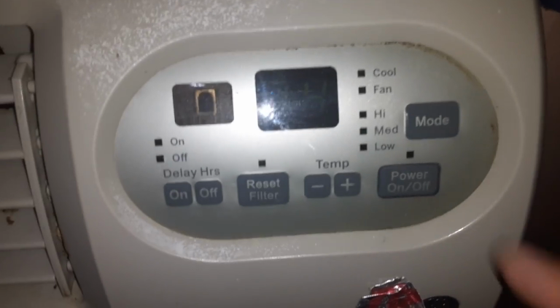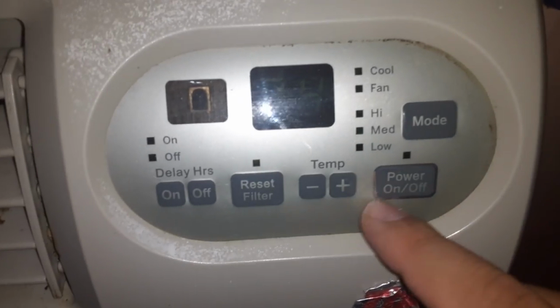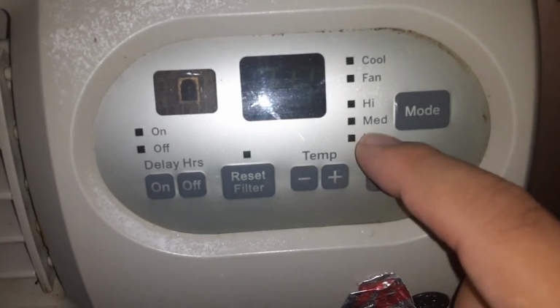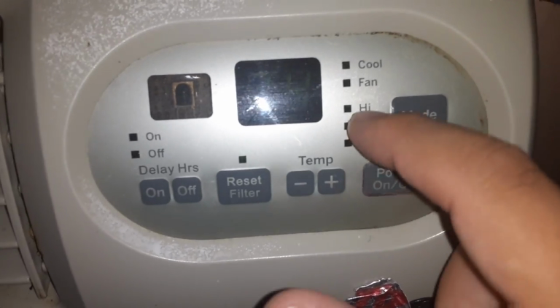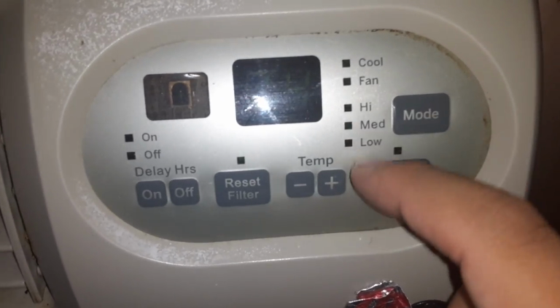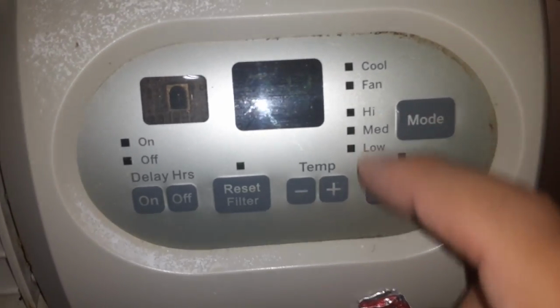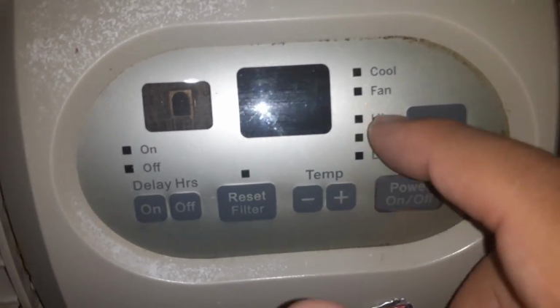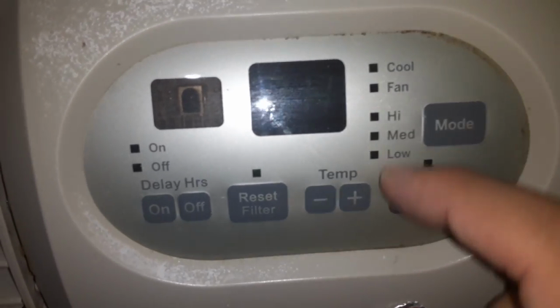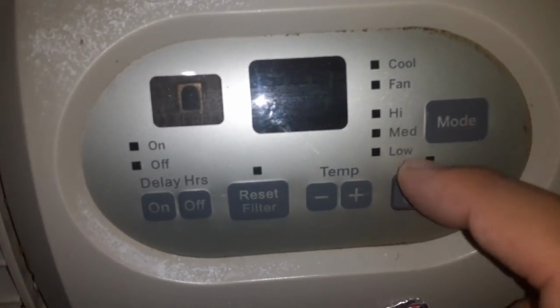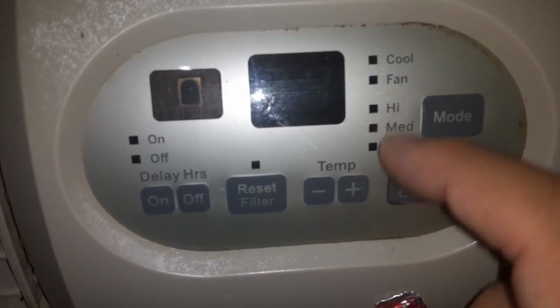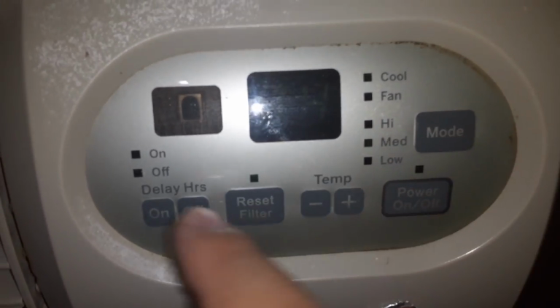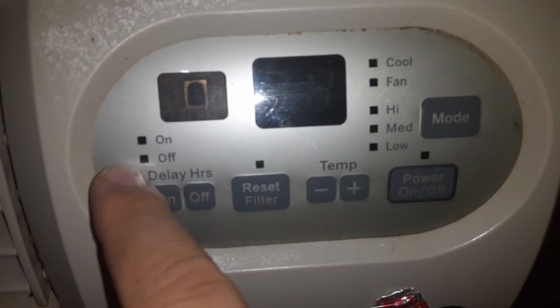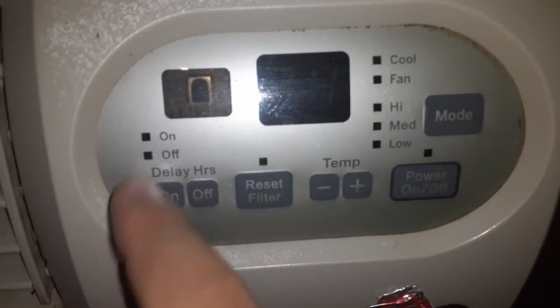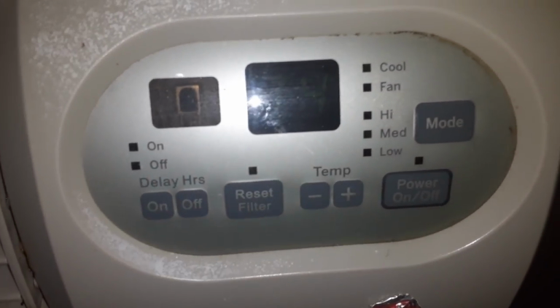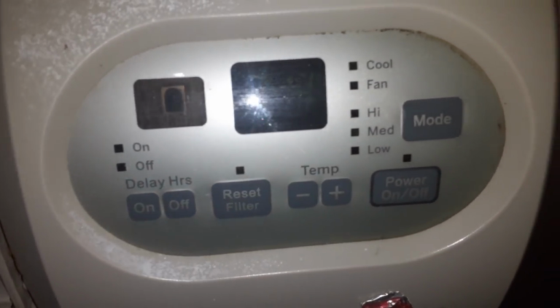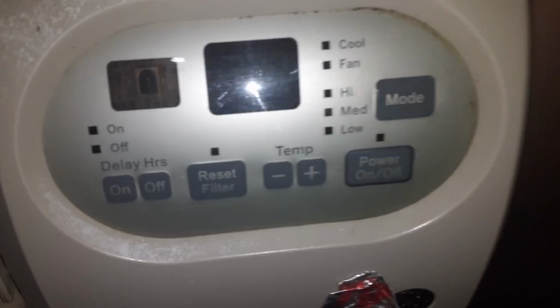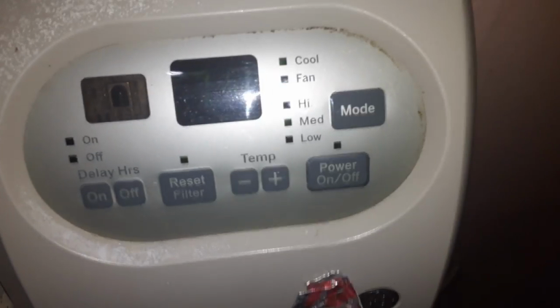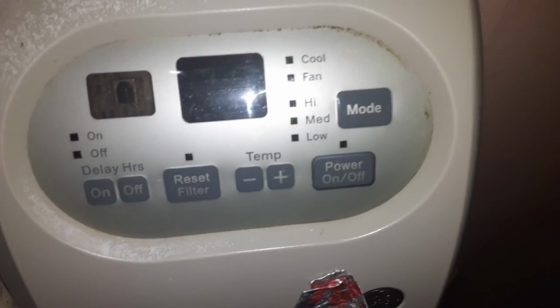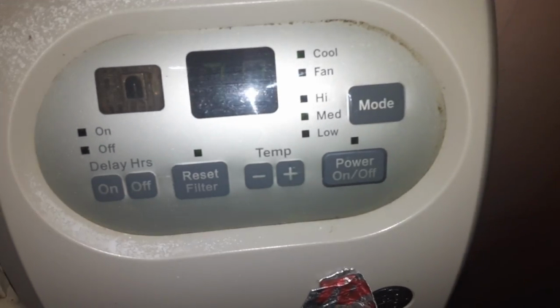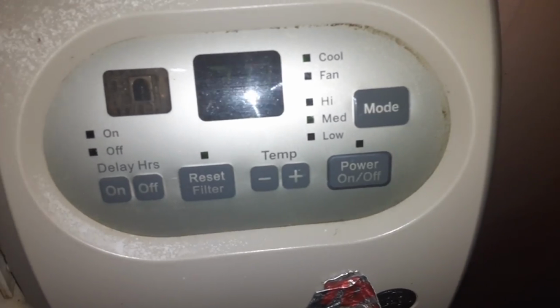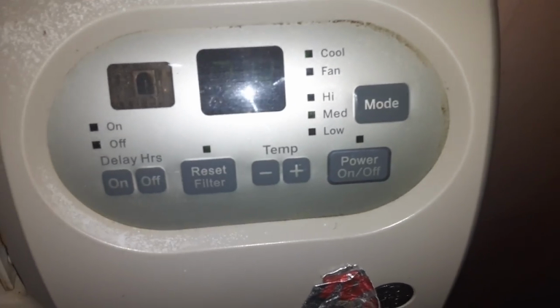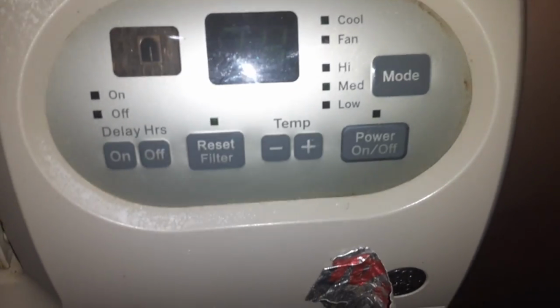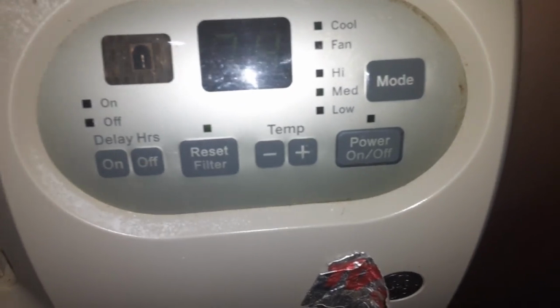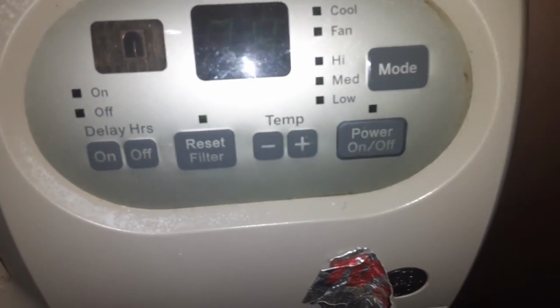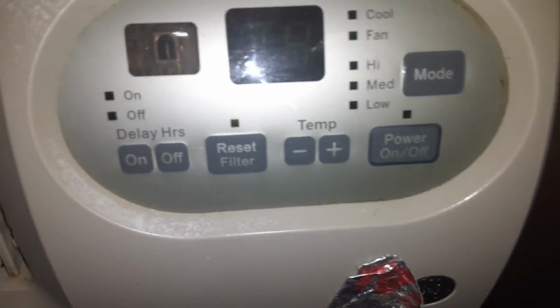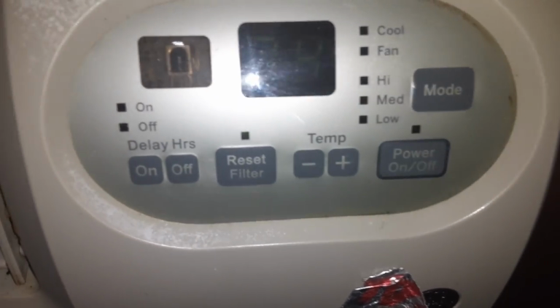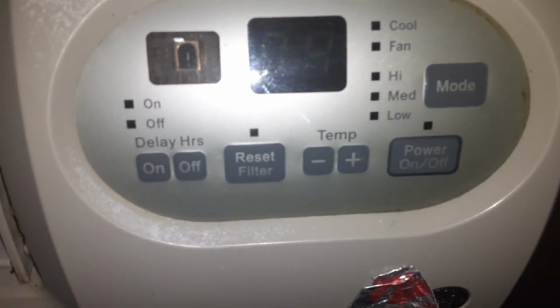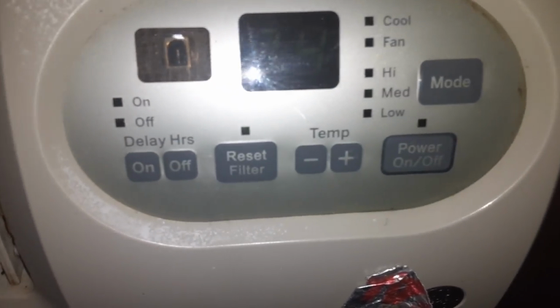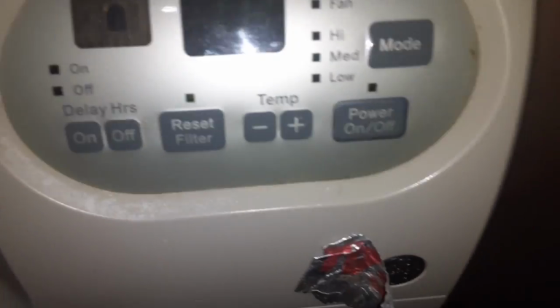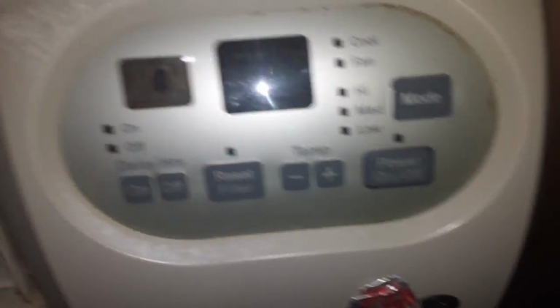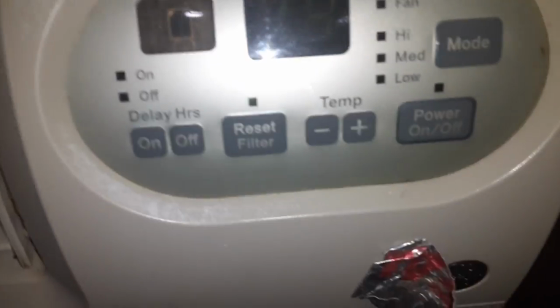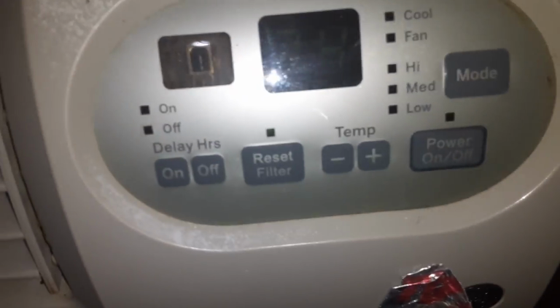These are the fan settings: high, medium, or low. And then you have on/off, temperature, and reset filter — that's to clean out the inside of the machine.